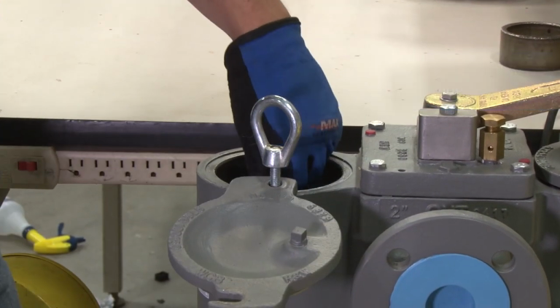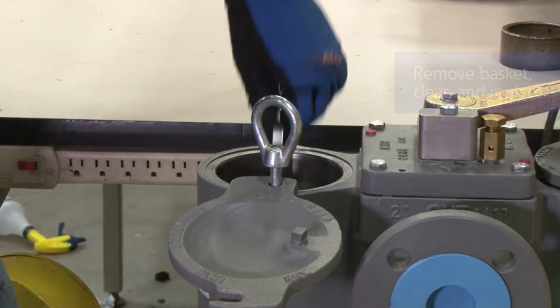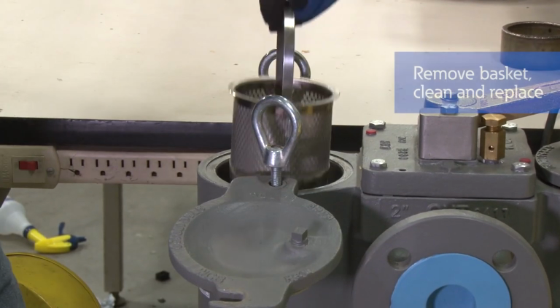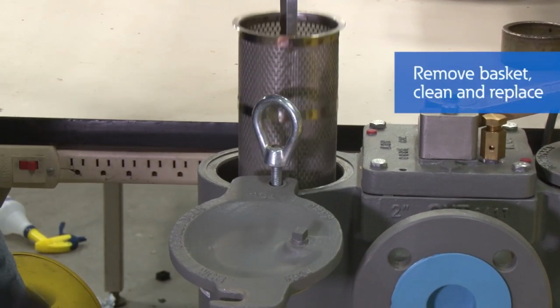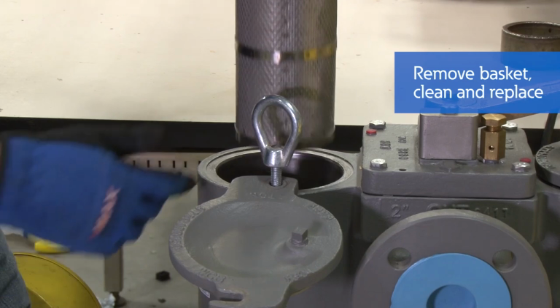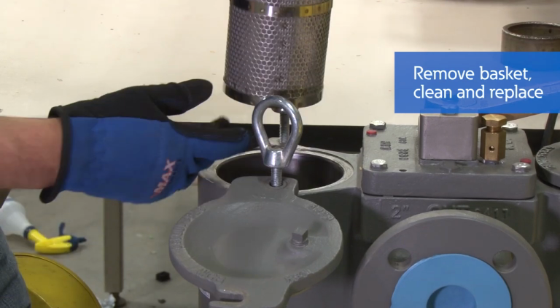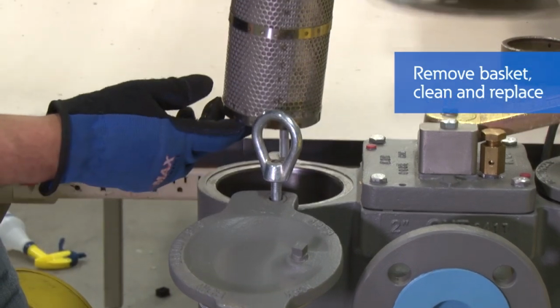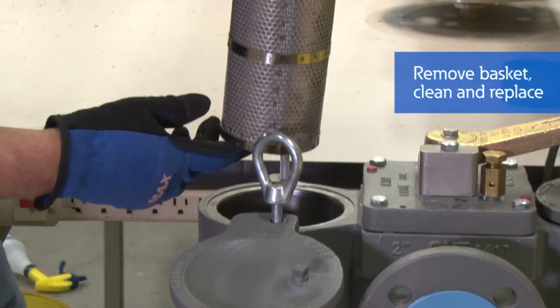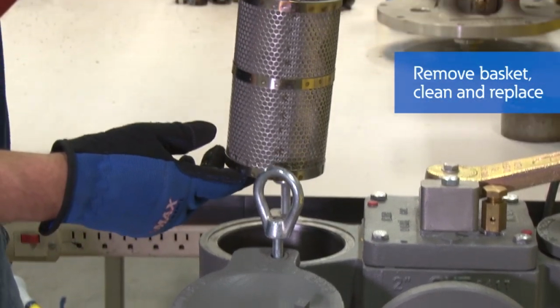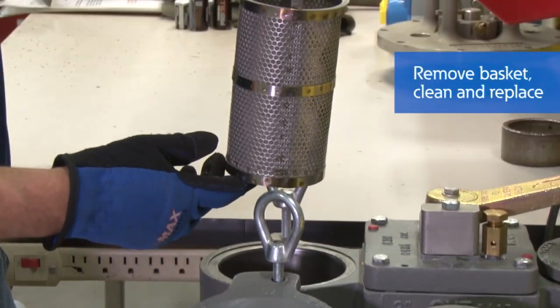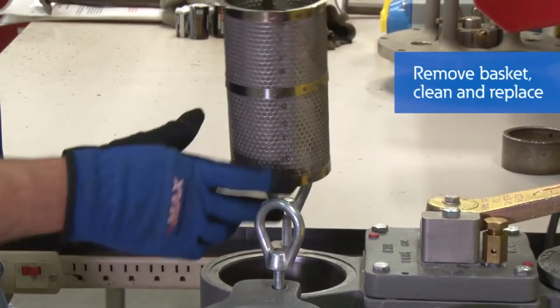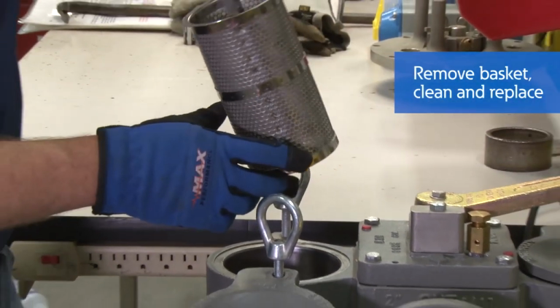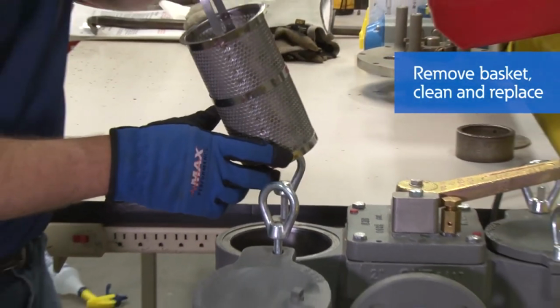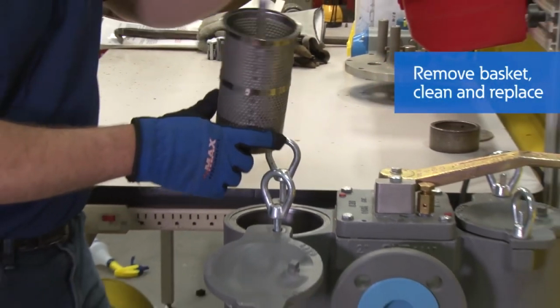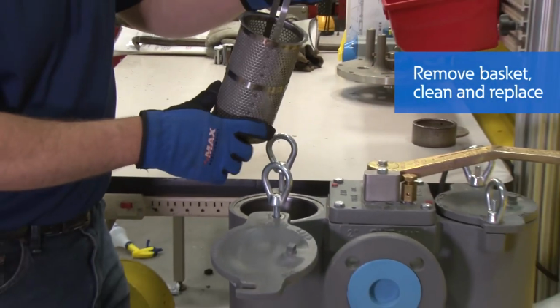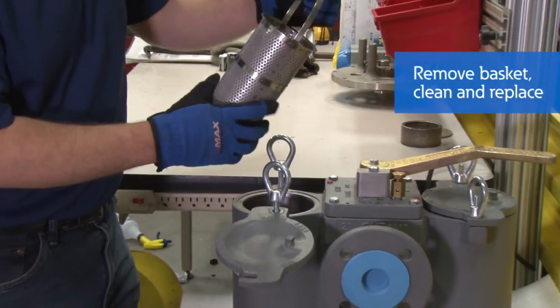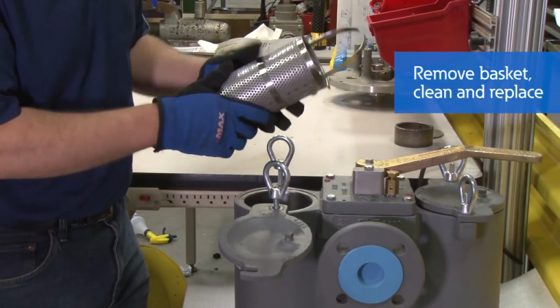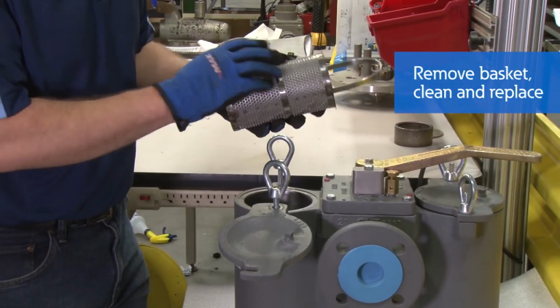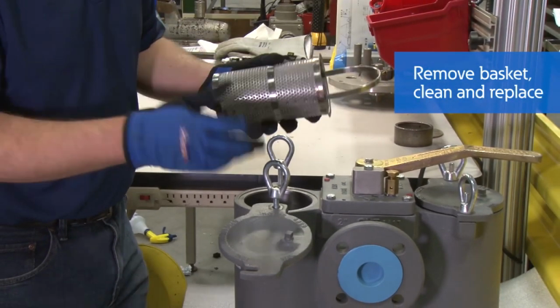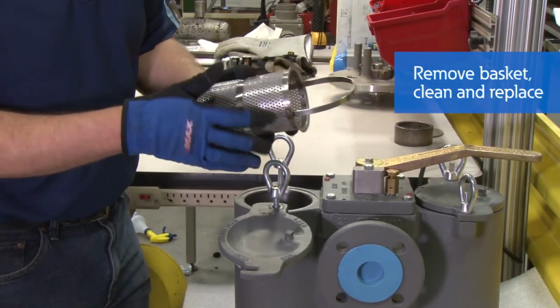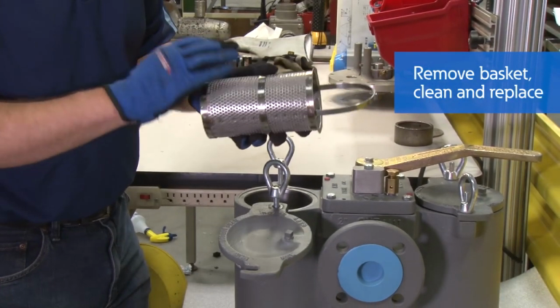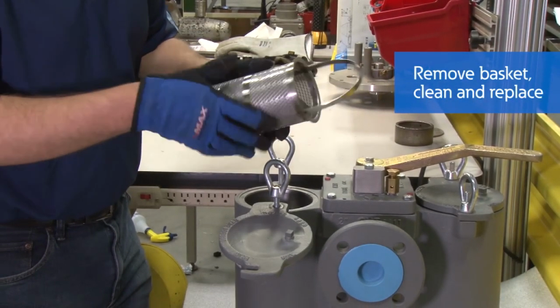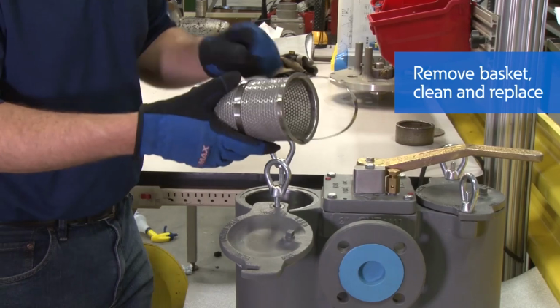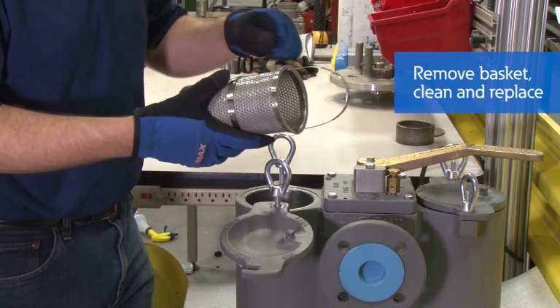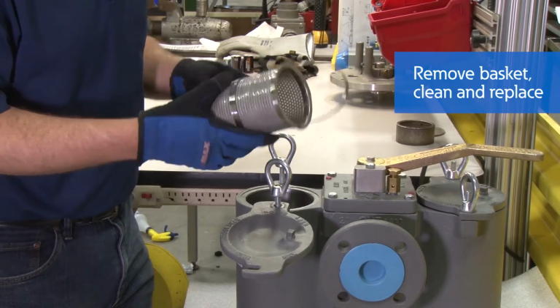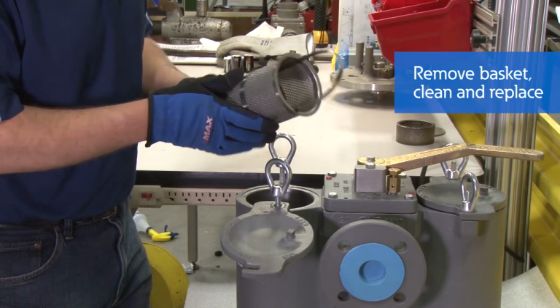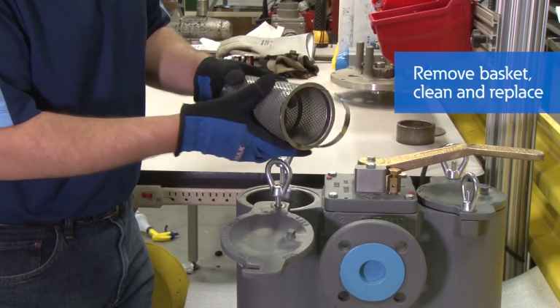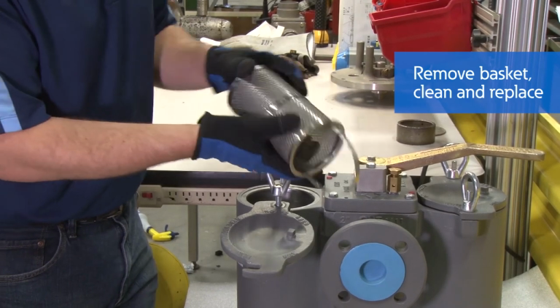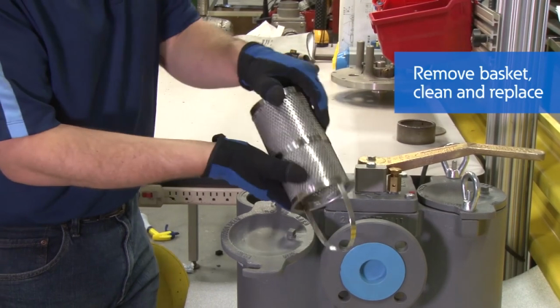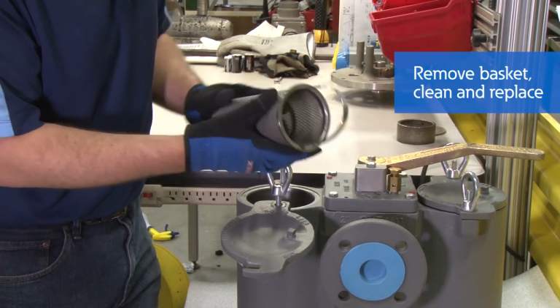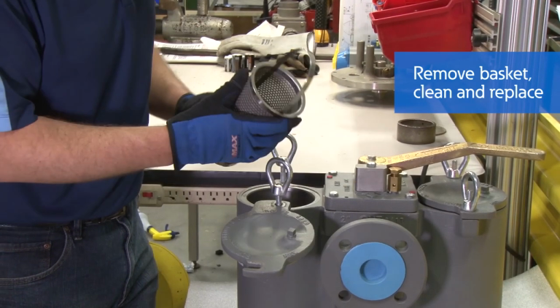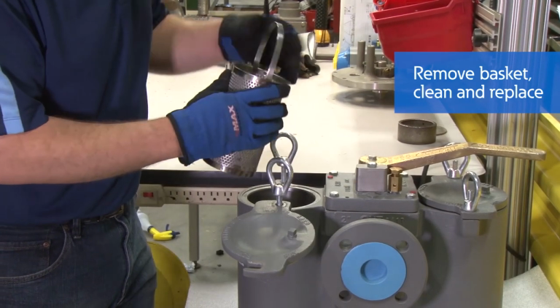Once completed, you can pull the basket out, inspect it, wash it off — whatever means necessary — and dump it out.